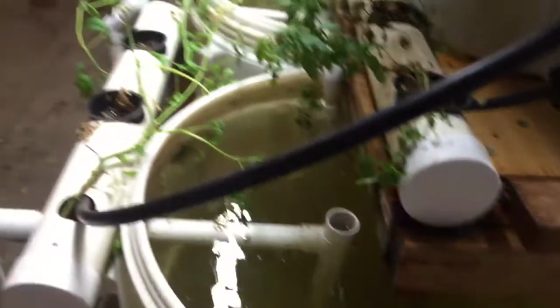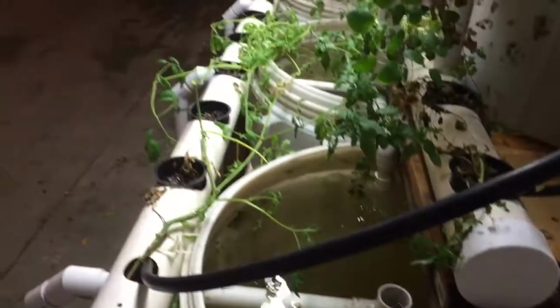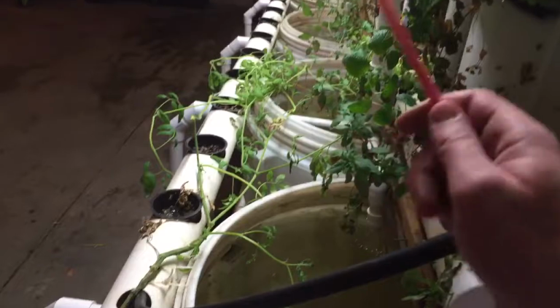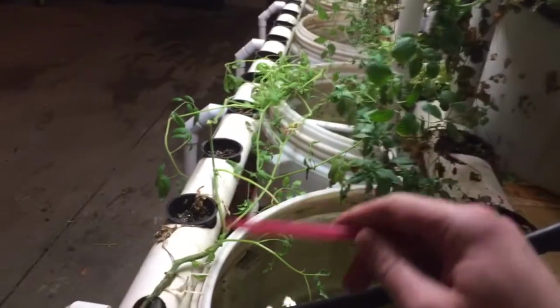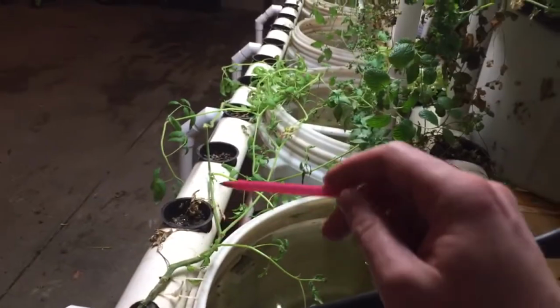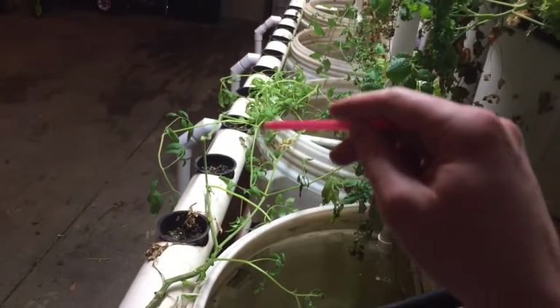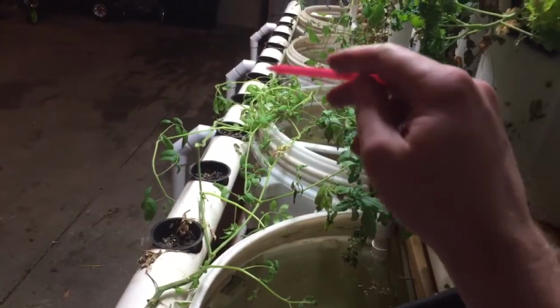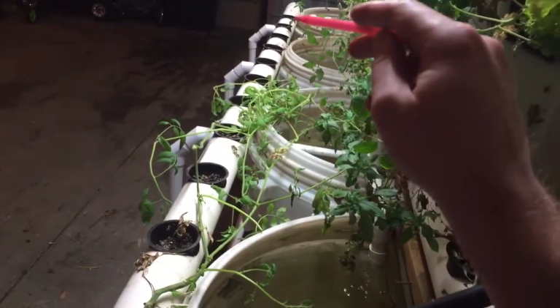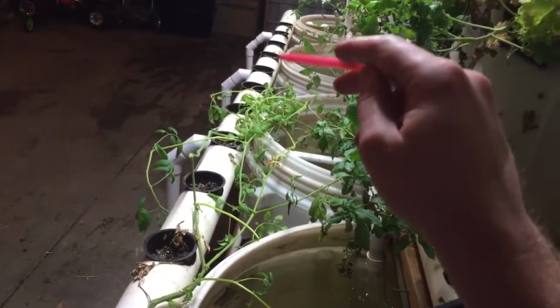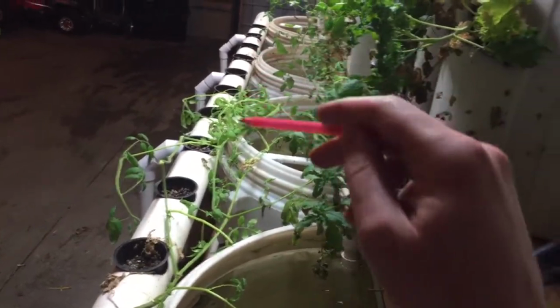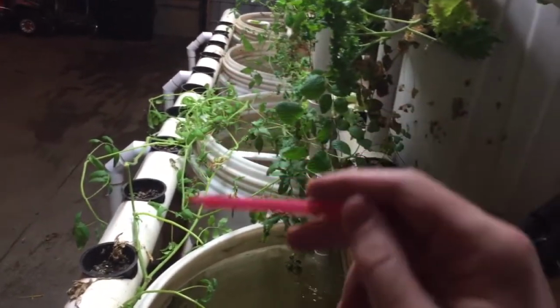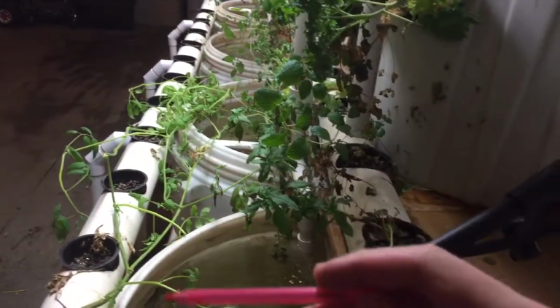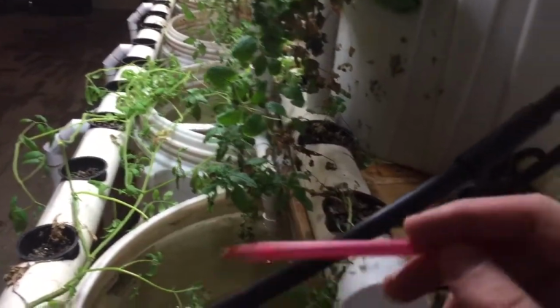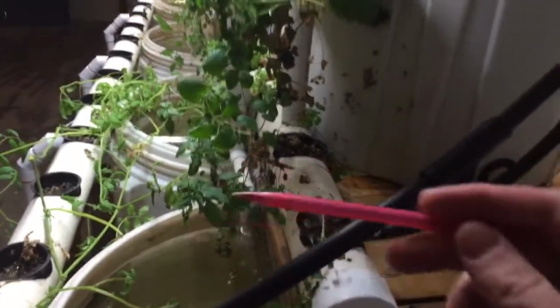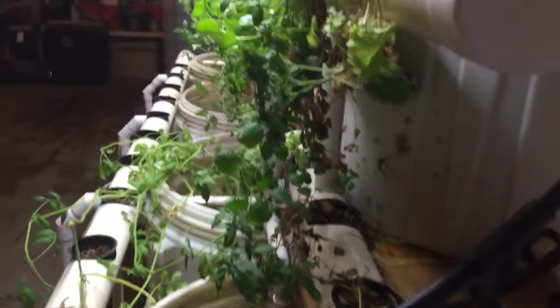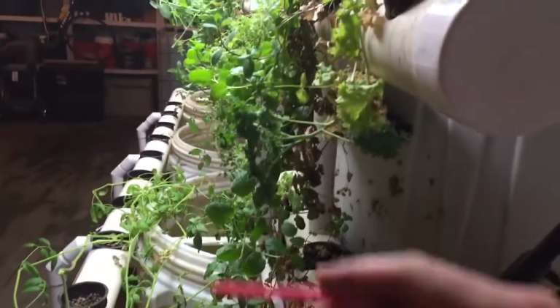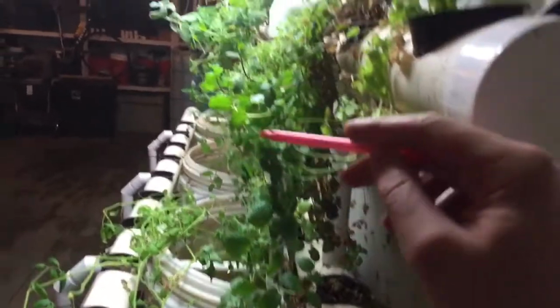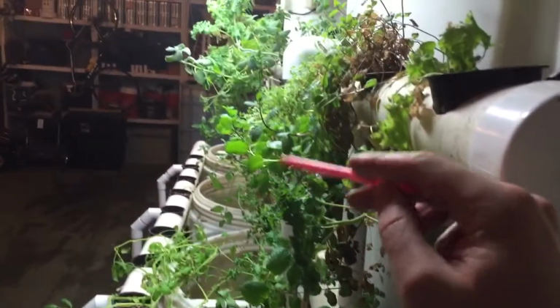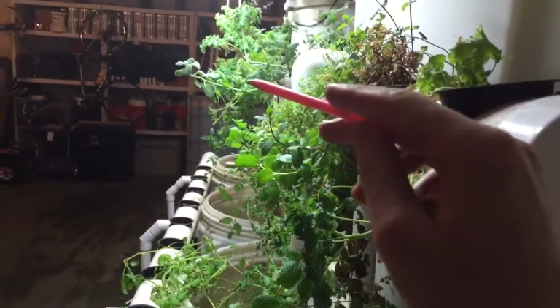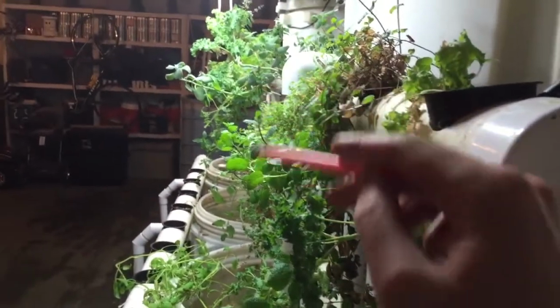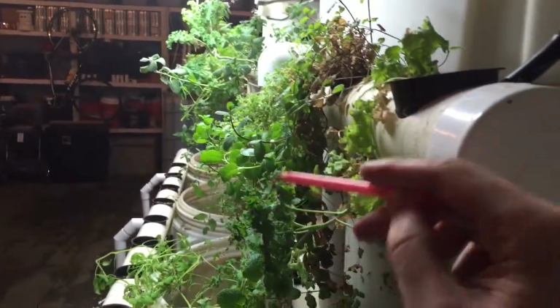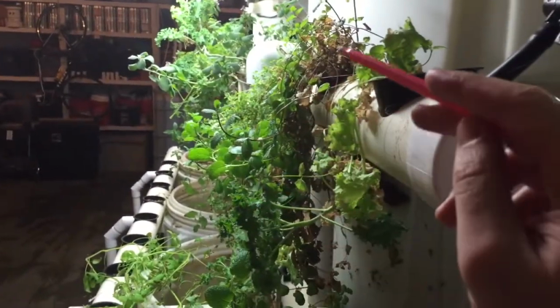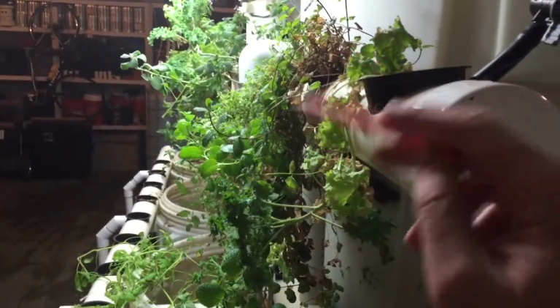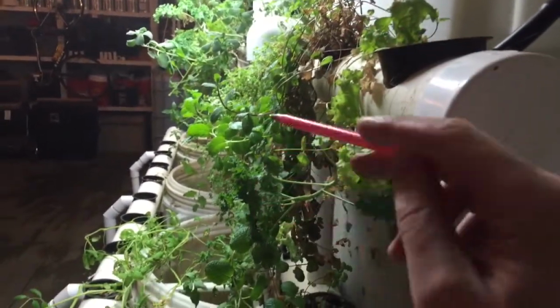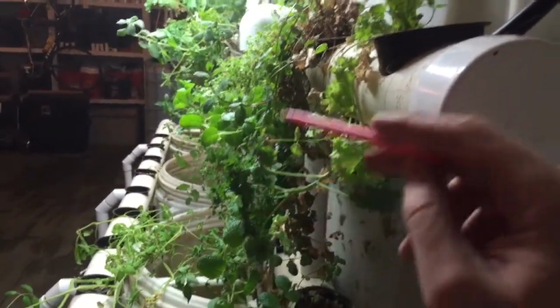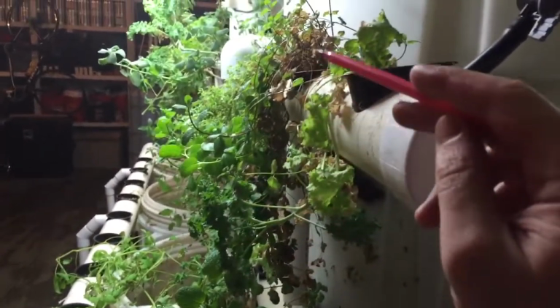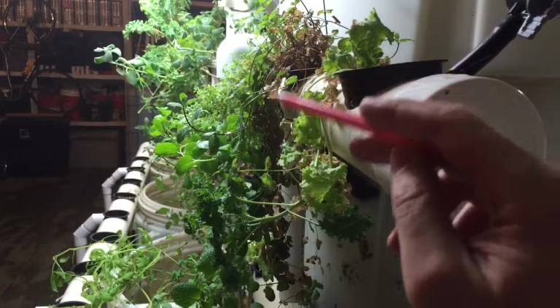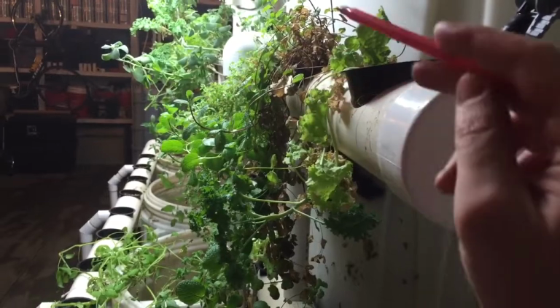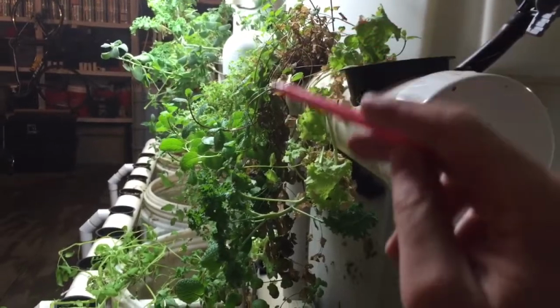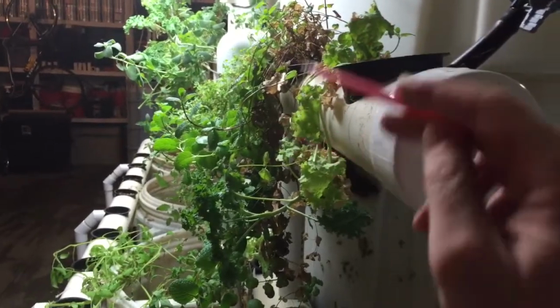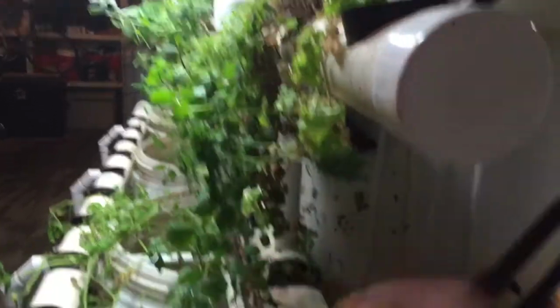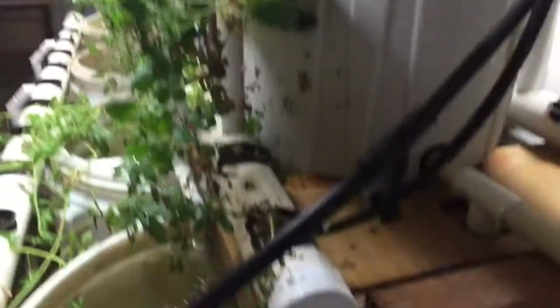Everything seems to be doing well. I've planted some coriander, some broccoli, some cauliflower, and some other cooler-weather plants. The mint and things are still doing okay — they're very old plants now, so you've got some of the early growth that's dying off.